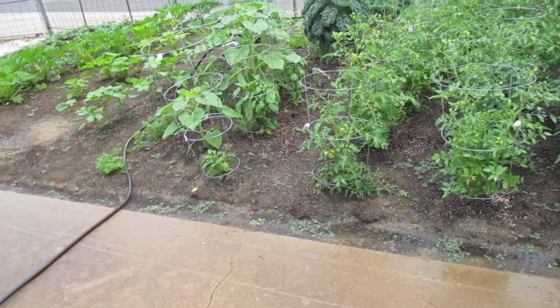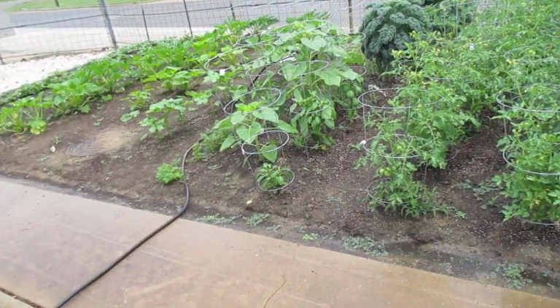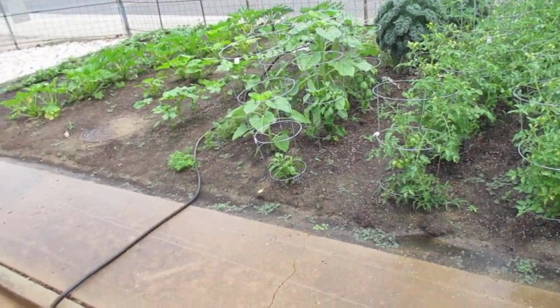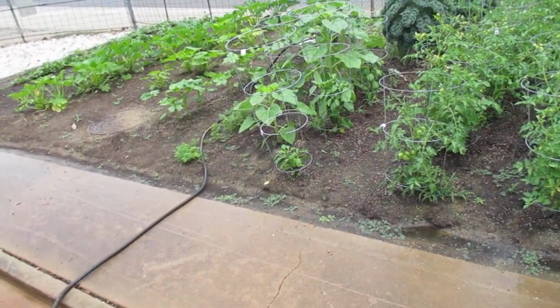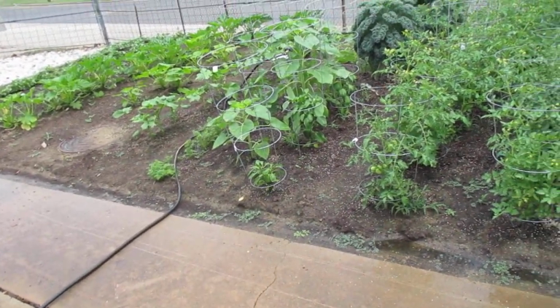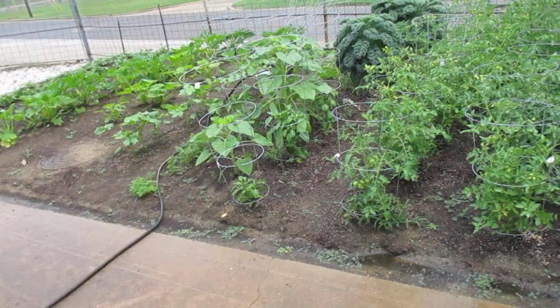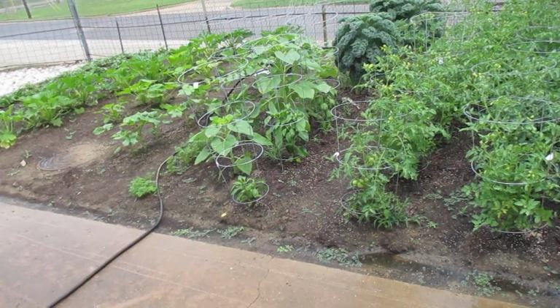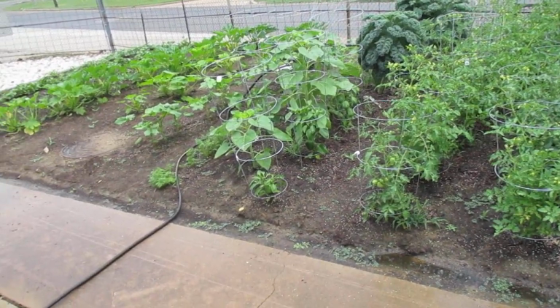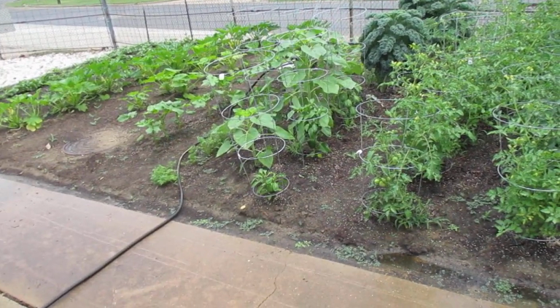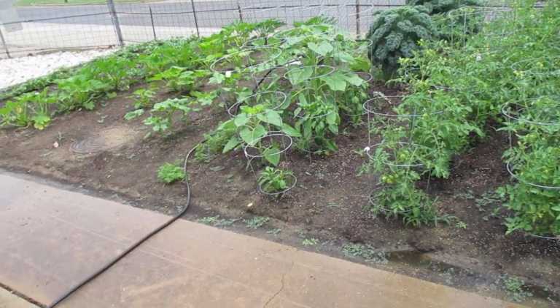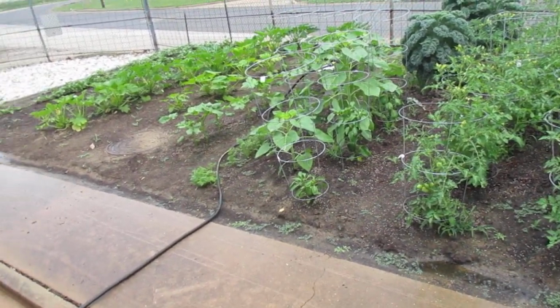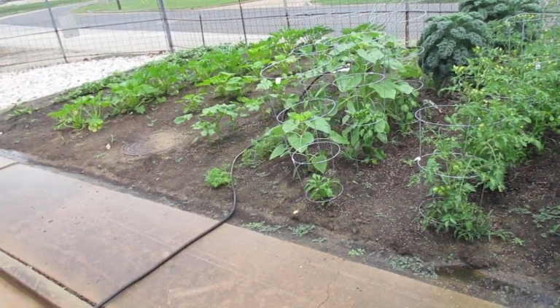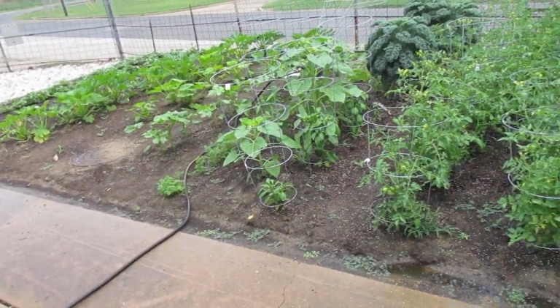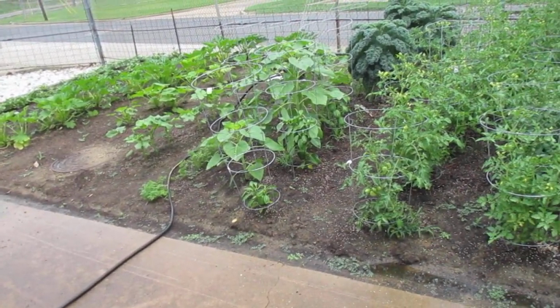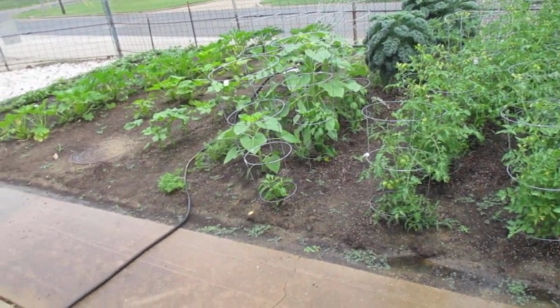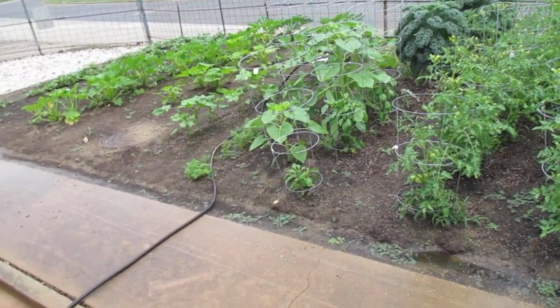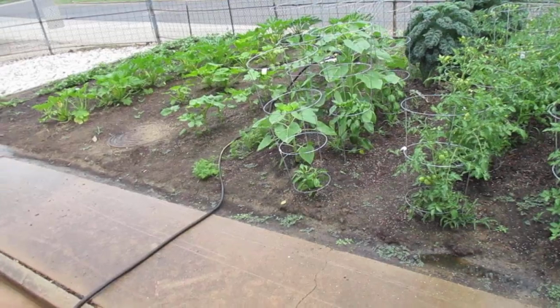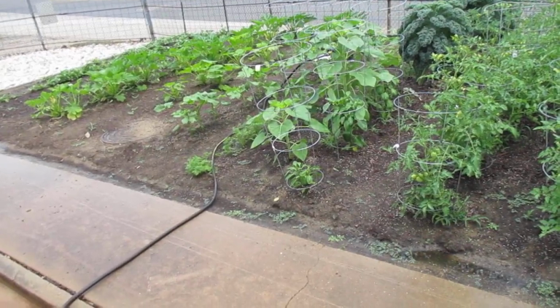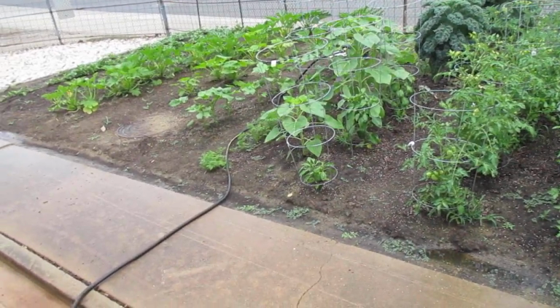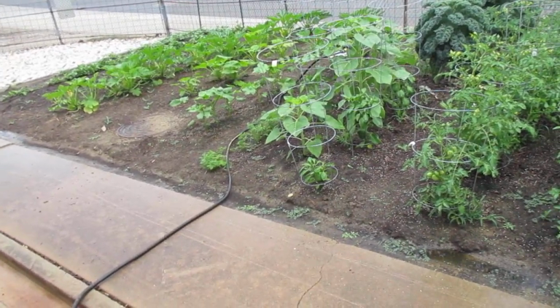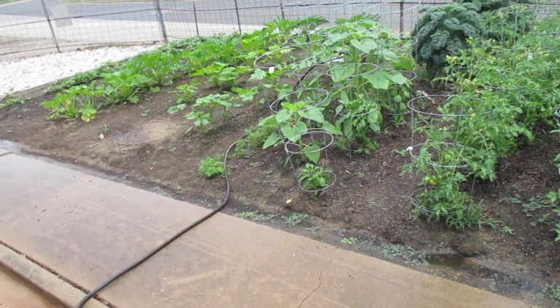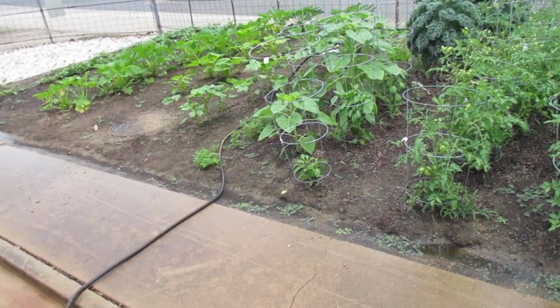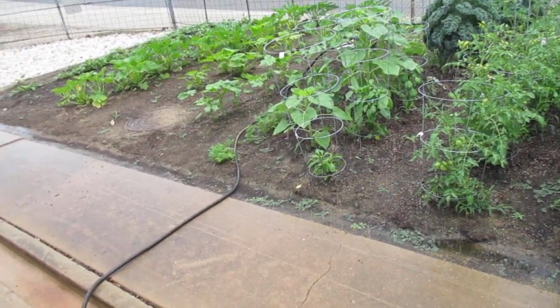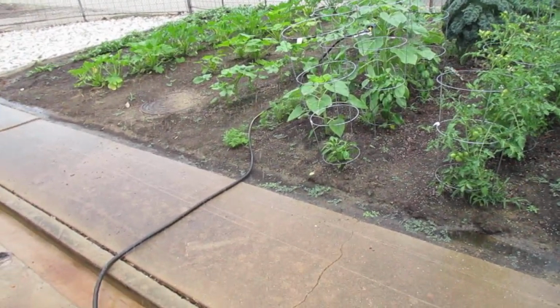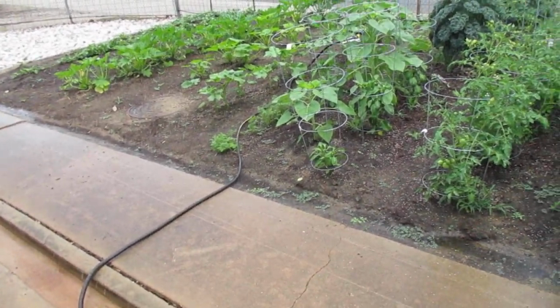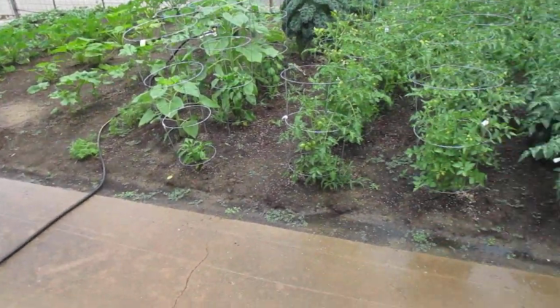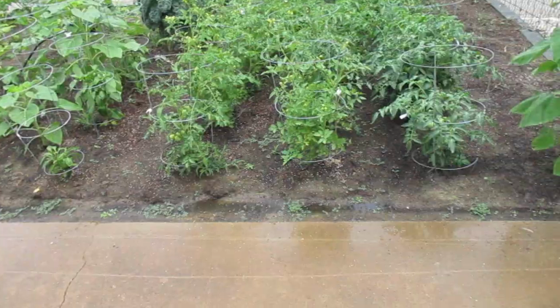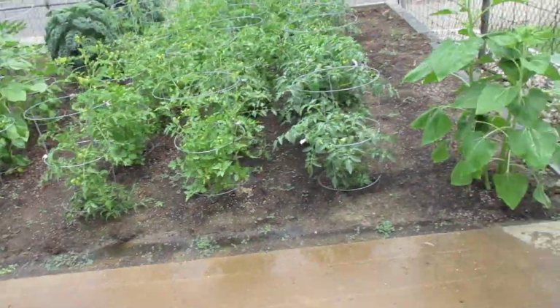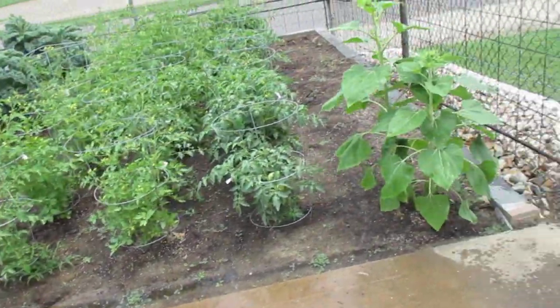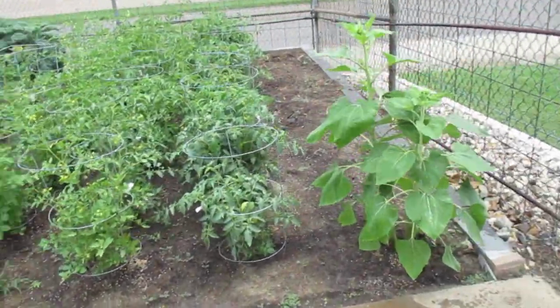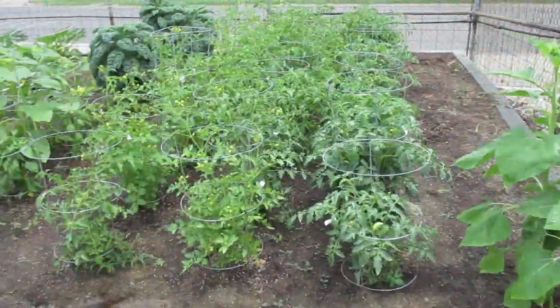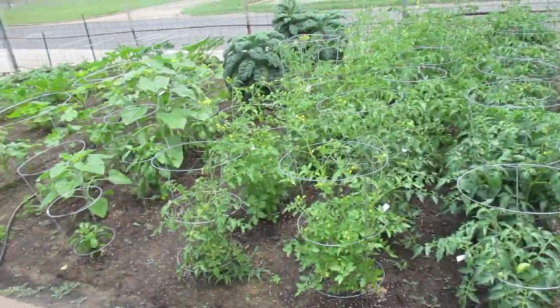There's a joint here in town called Carter's Barbecue. That's the only restaurant in Longview that I'll stand in line for. They're busy — their barbecue is good. Got some brisket, got some rib.